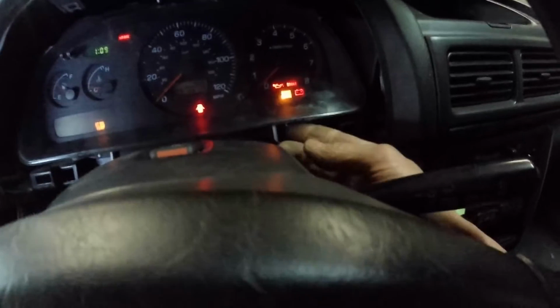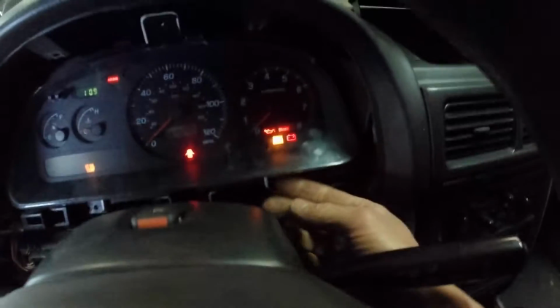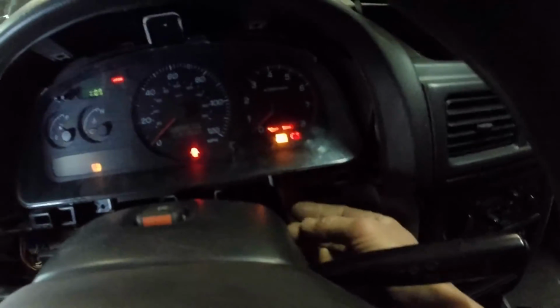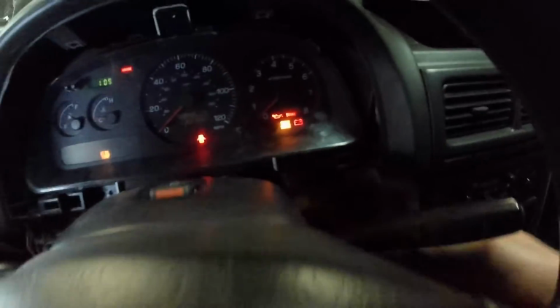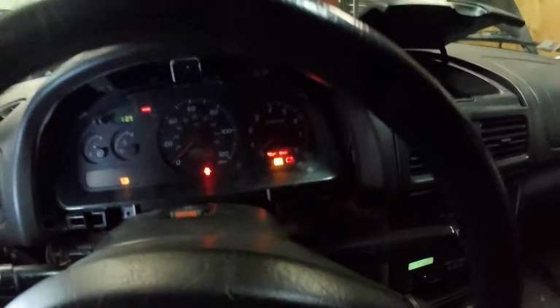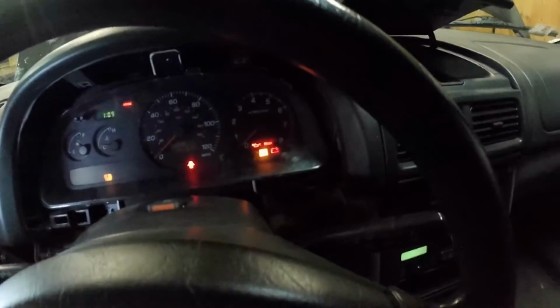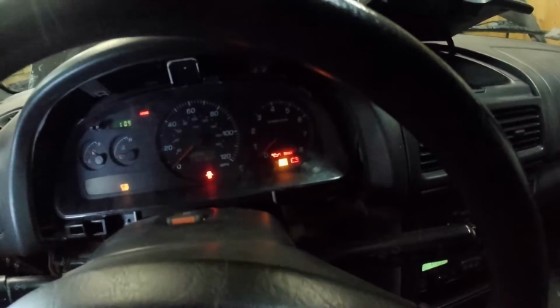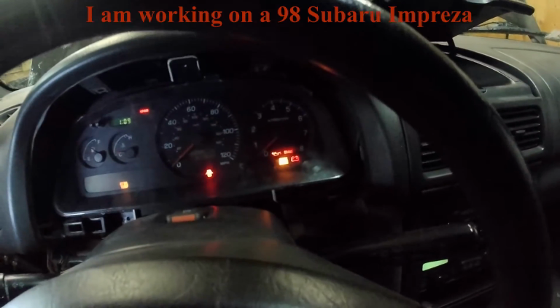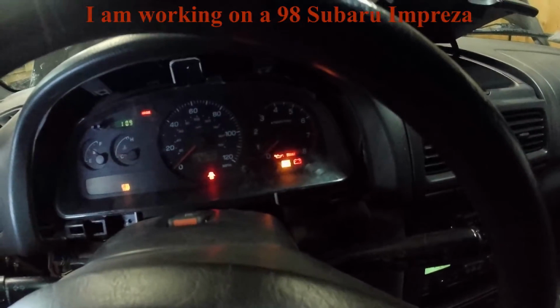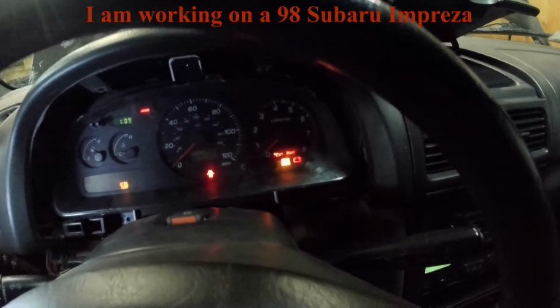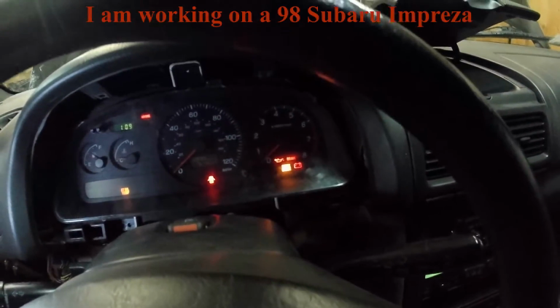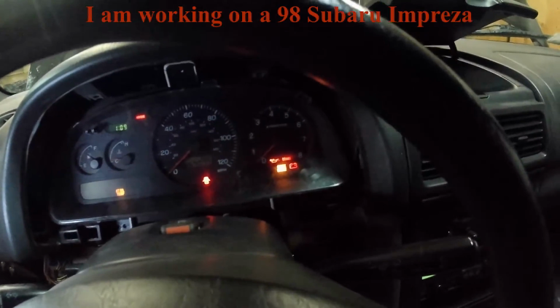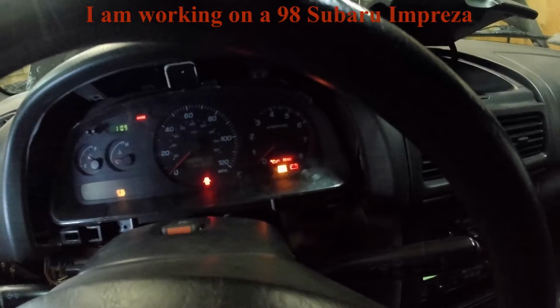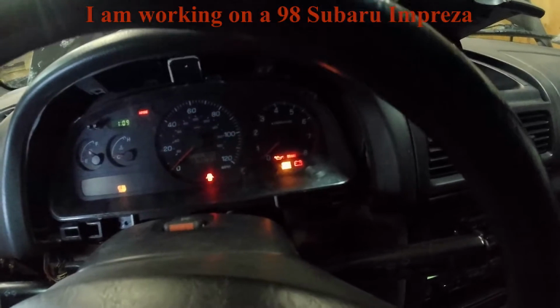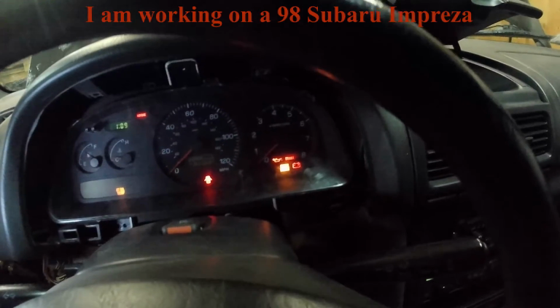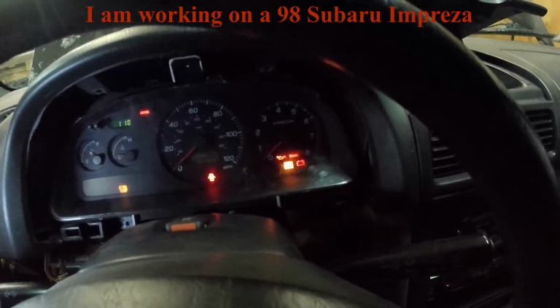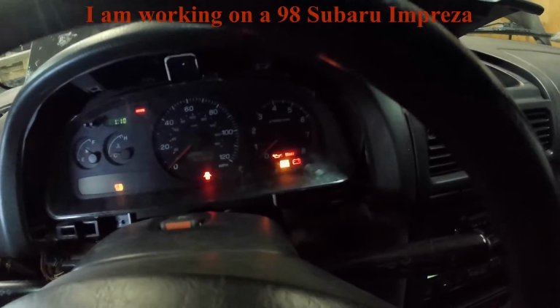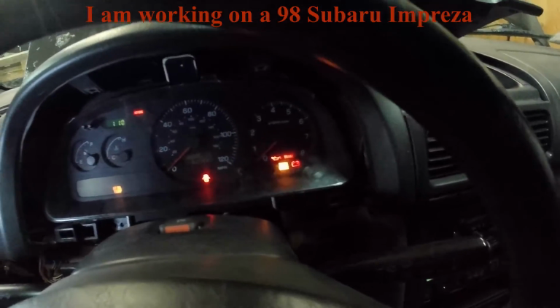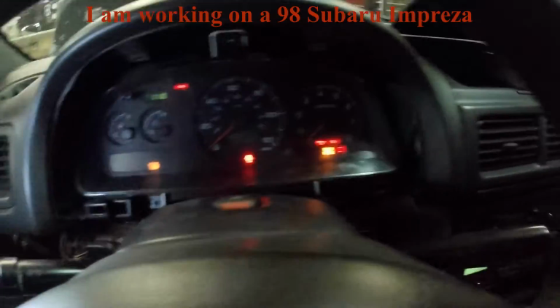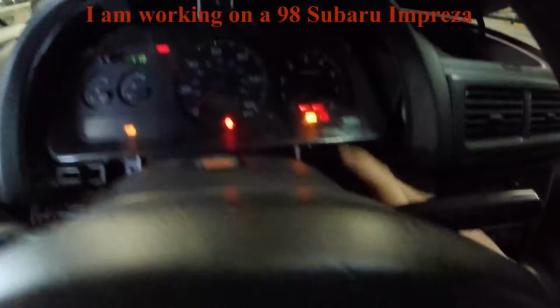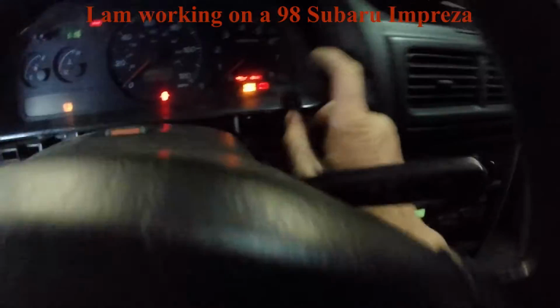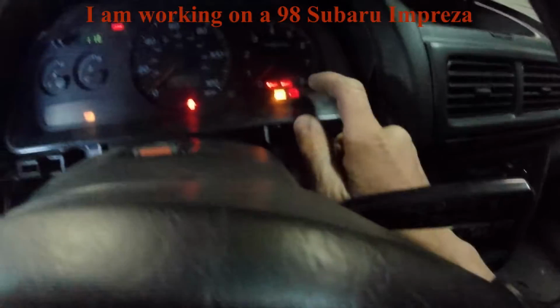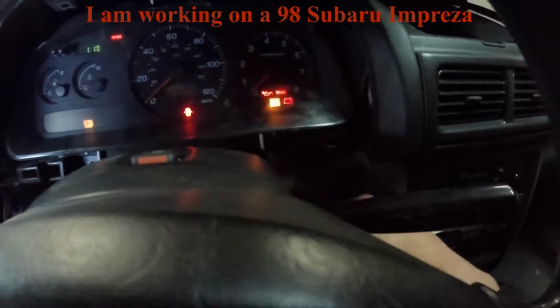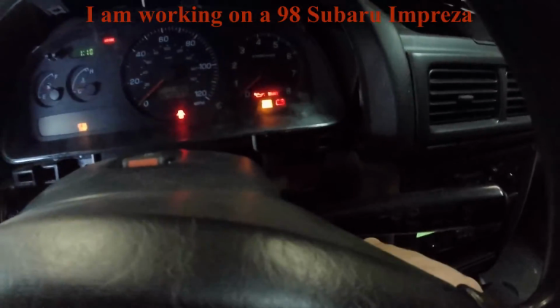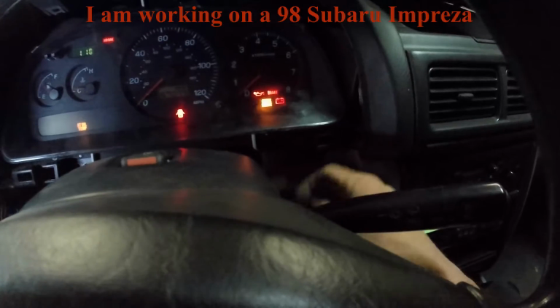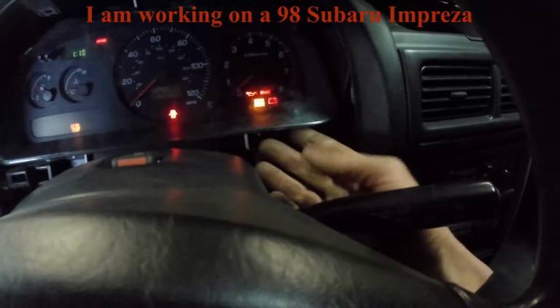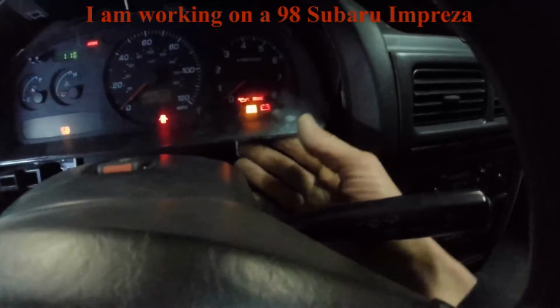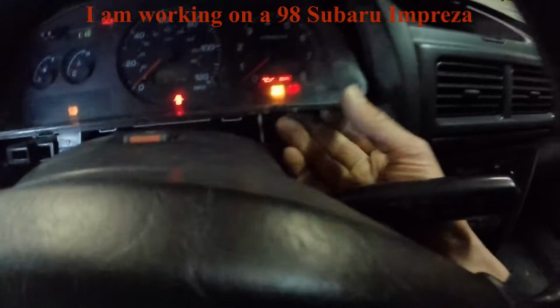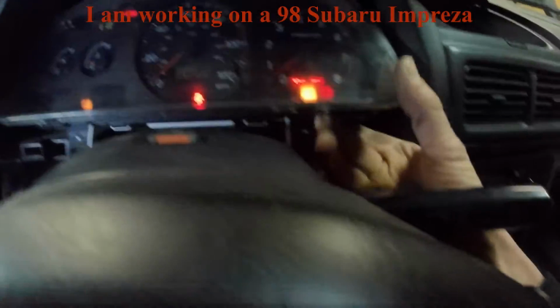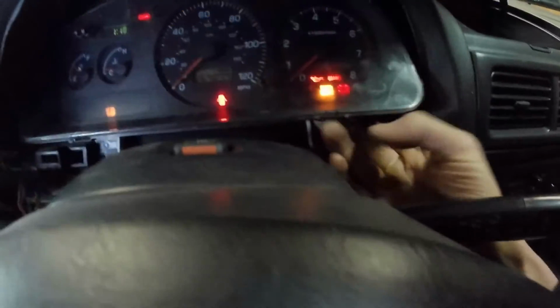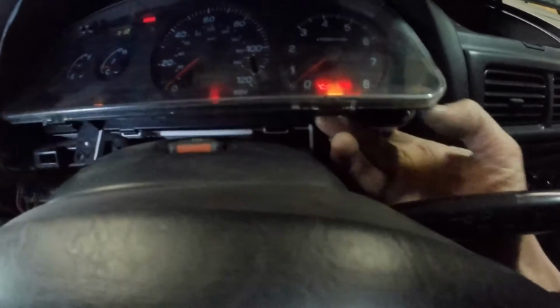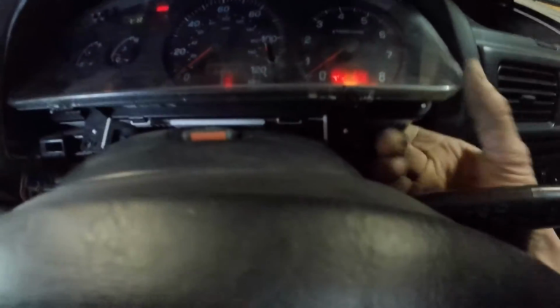In this car, I had tried three alternators and each one seemed like it kept dying after just a few minutes. I finally realized this bulb wasn't always staying on, so I pulled the gauge cluster out.